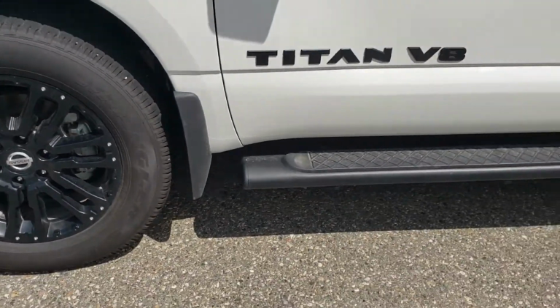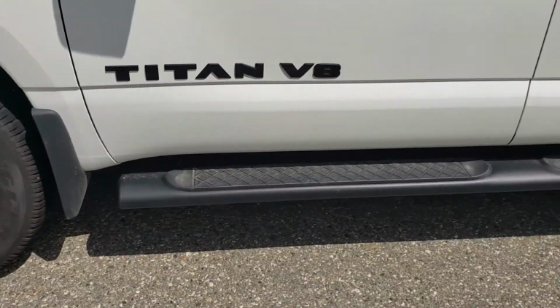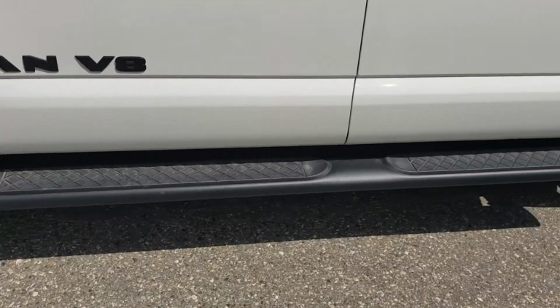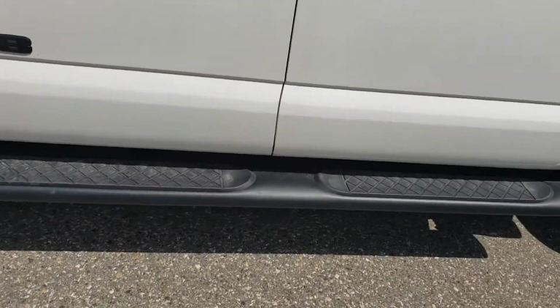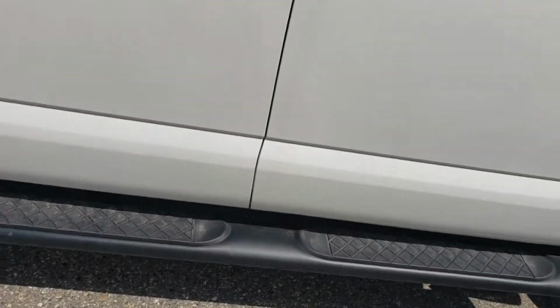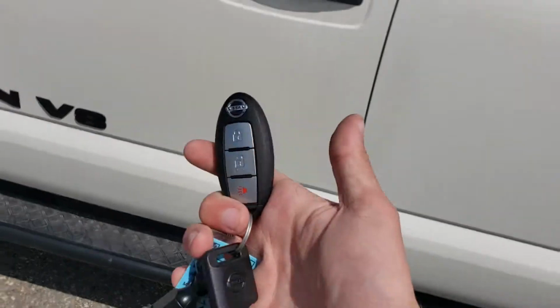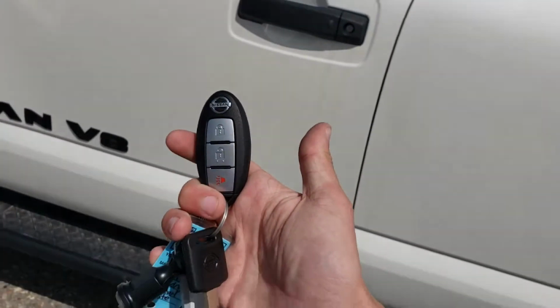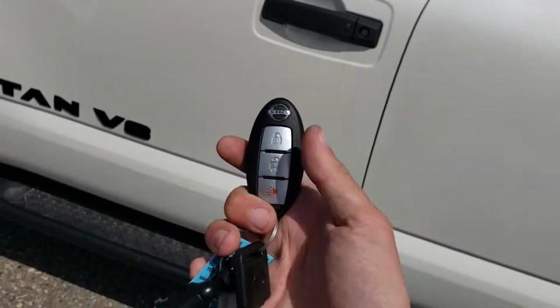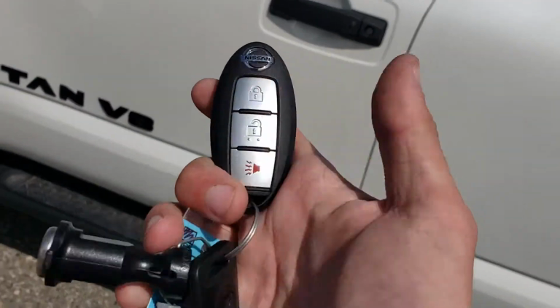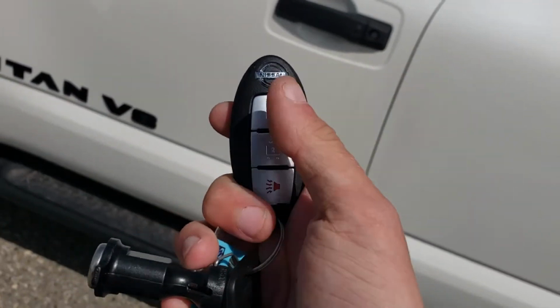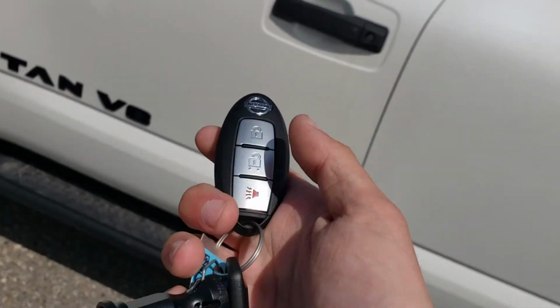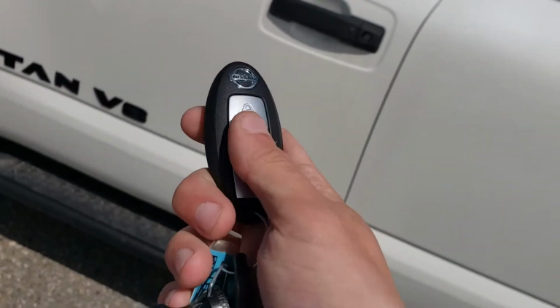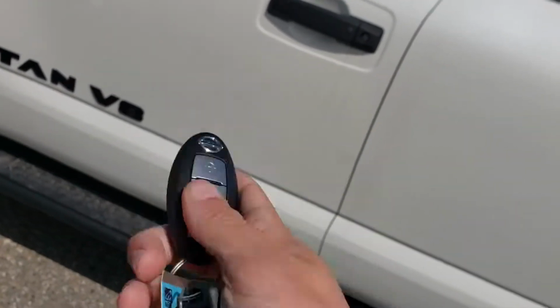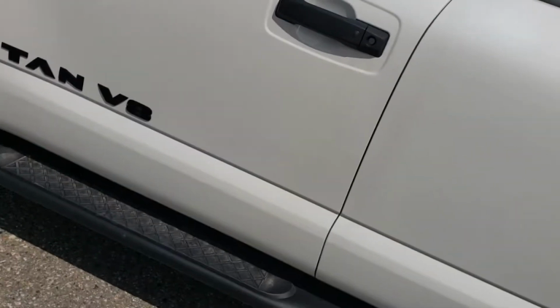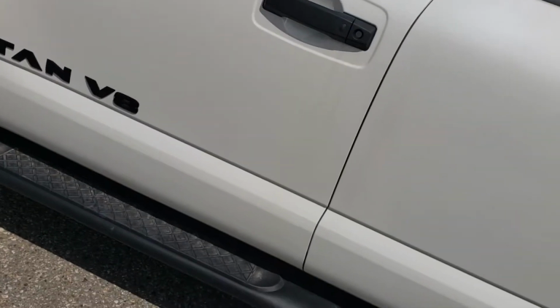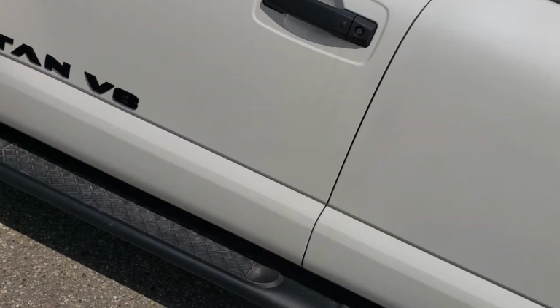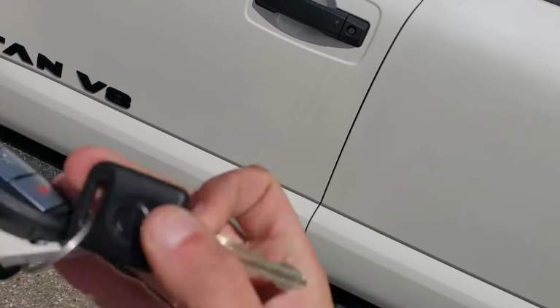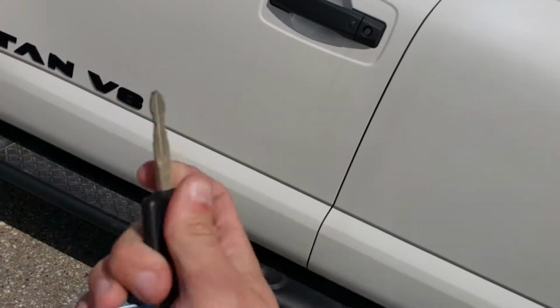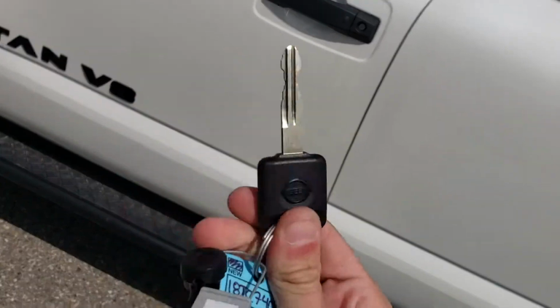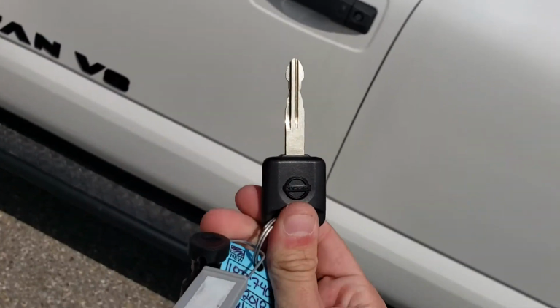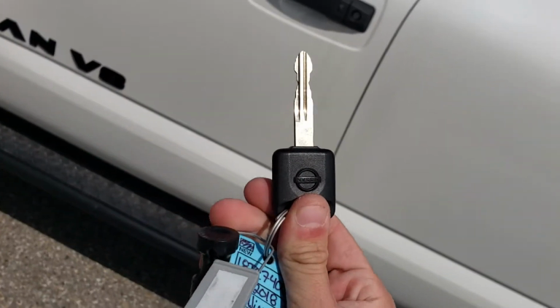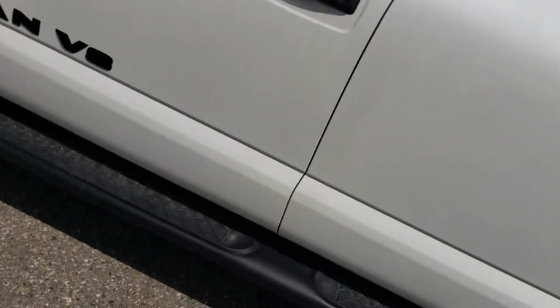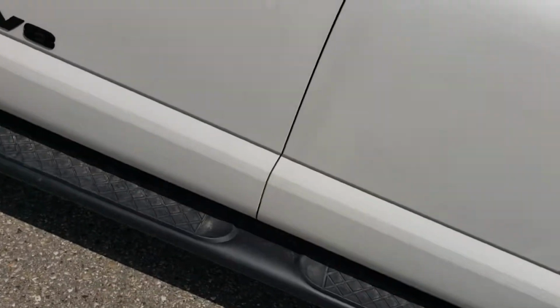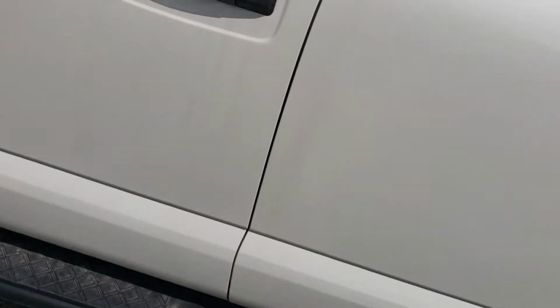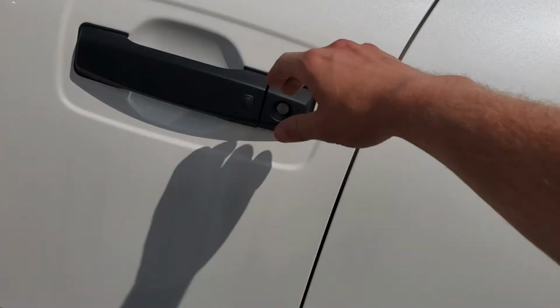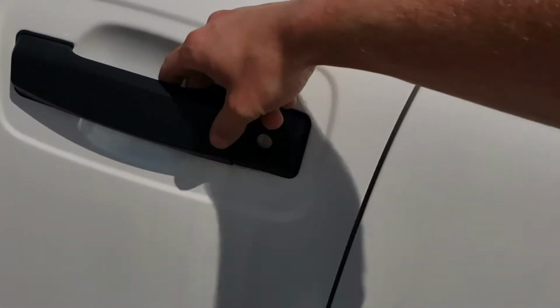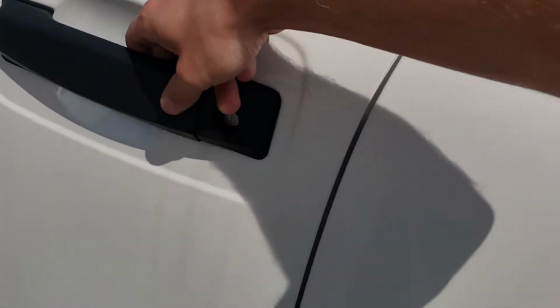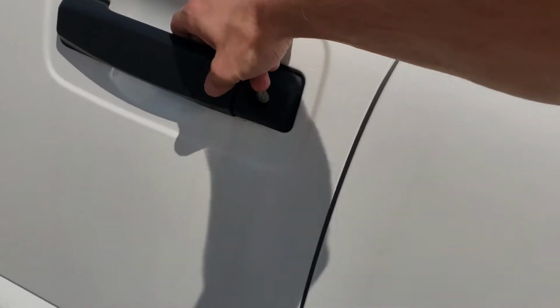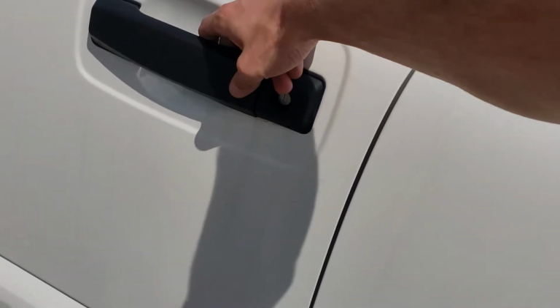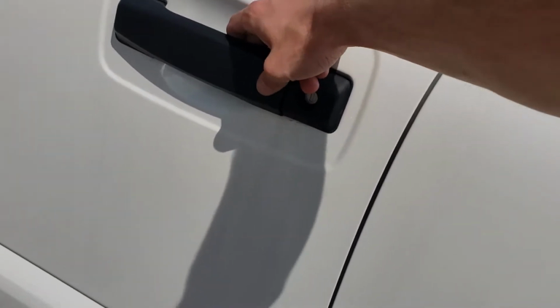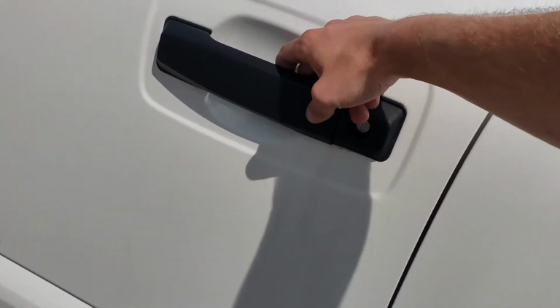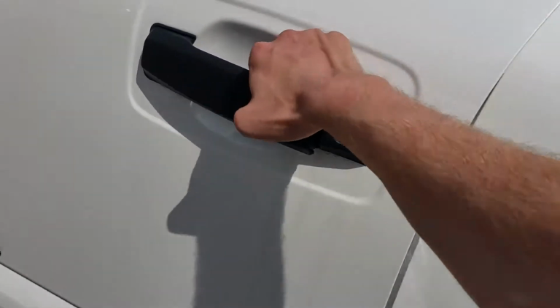Running boards as well. Of course everything is keyless now on our fob — lock, unlock, panic. We do have the key here as well if the battery dies. Lock up the tailgate too. As long as that fob is in a three-foot radius of the door, press it once for the driver, twice for the rest.